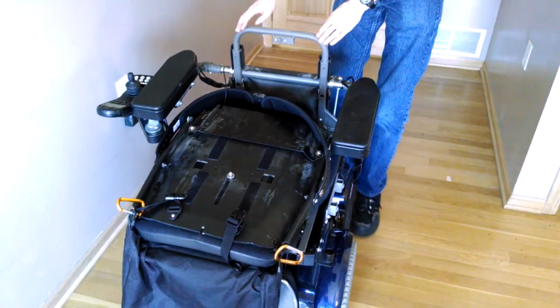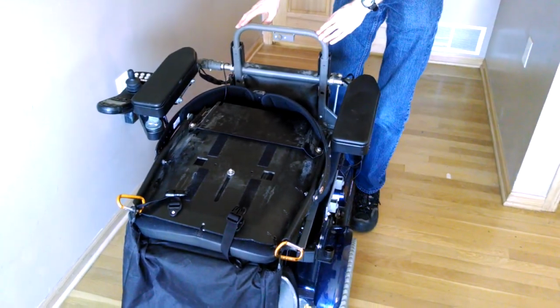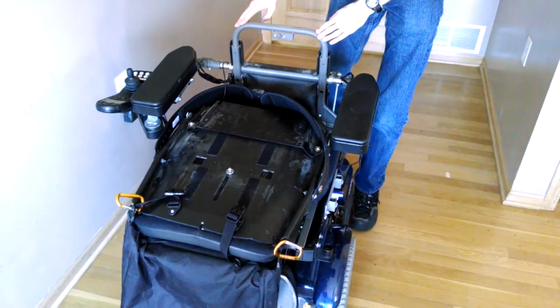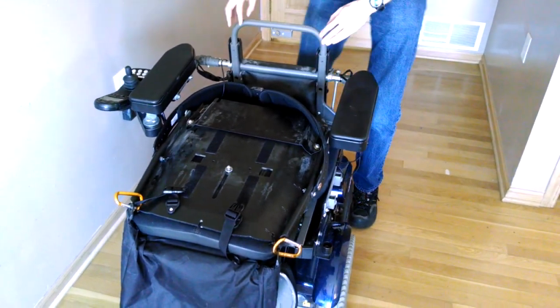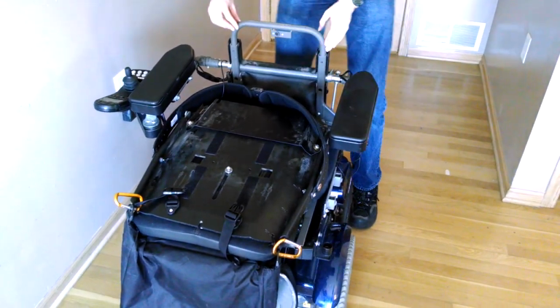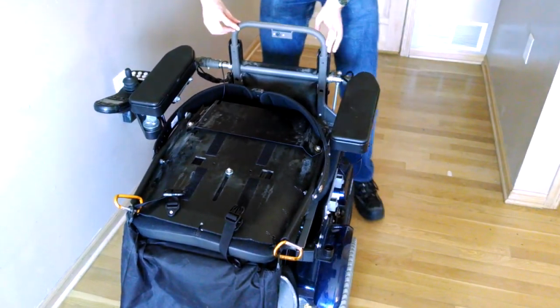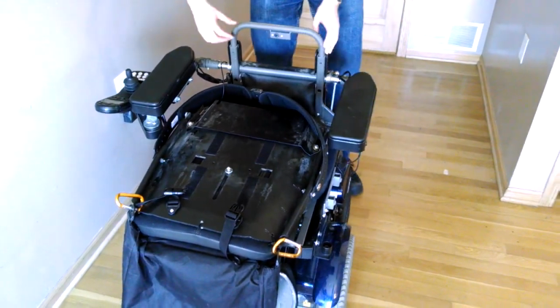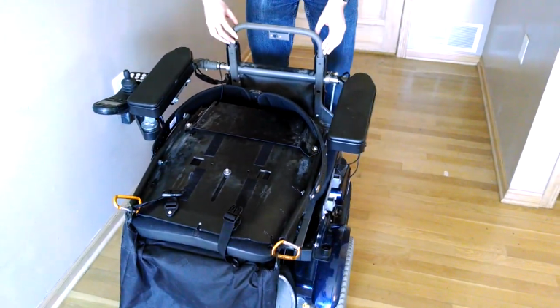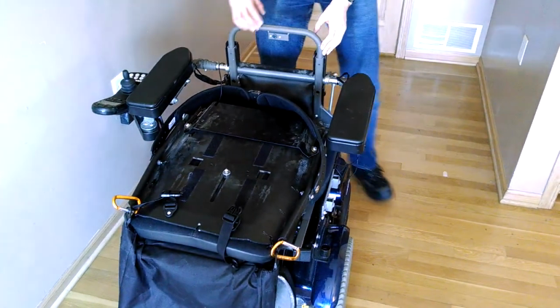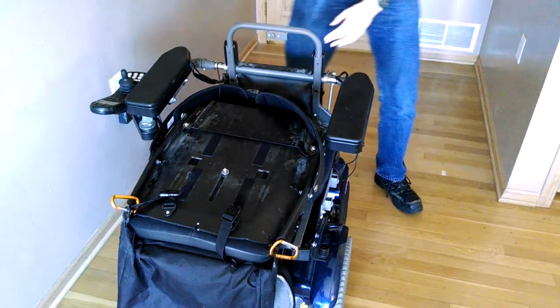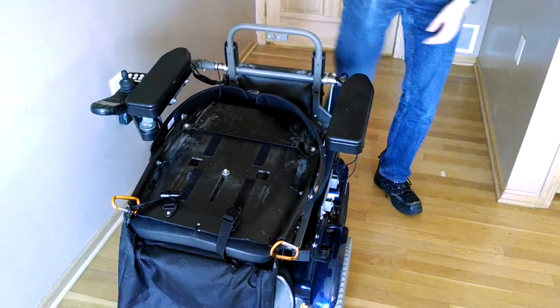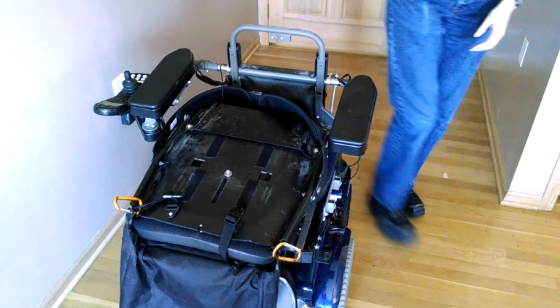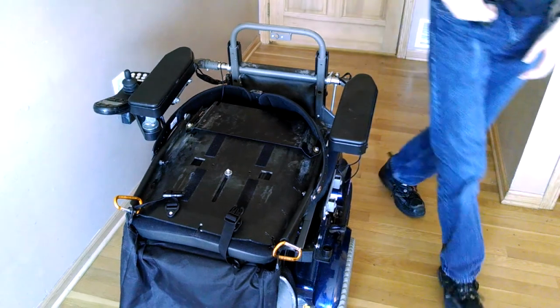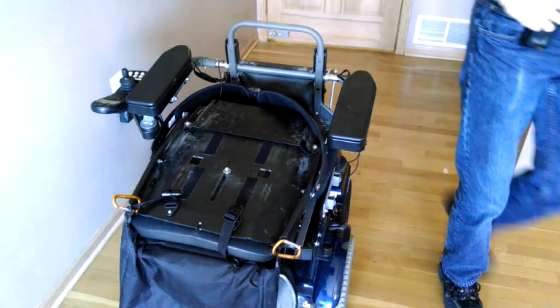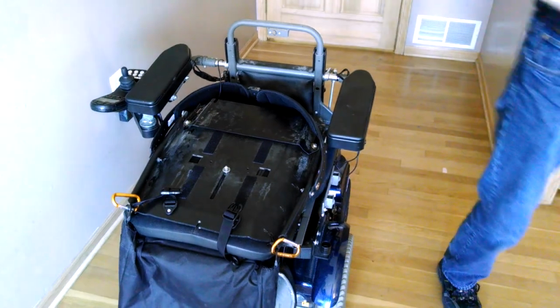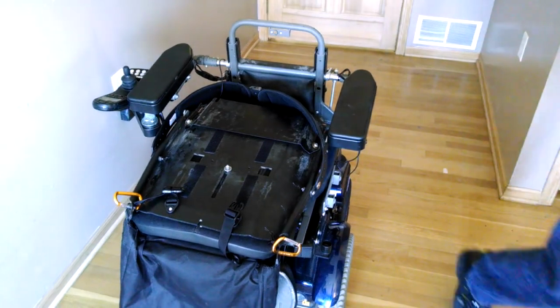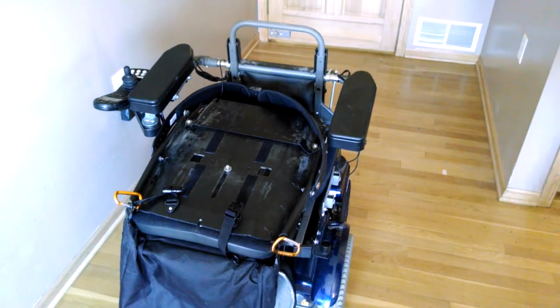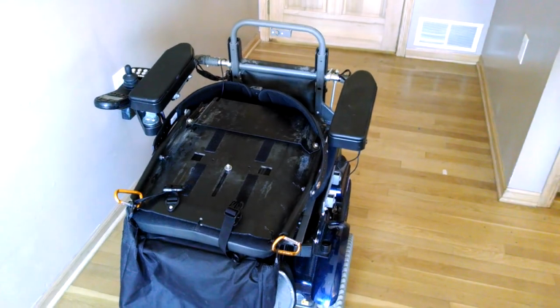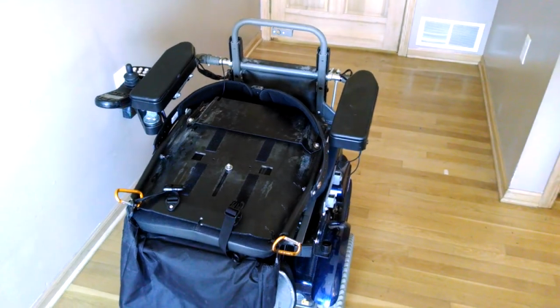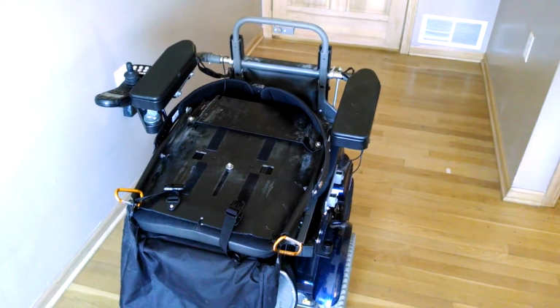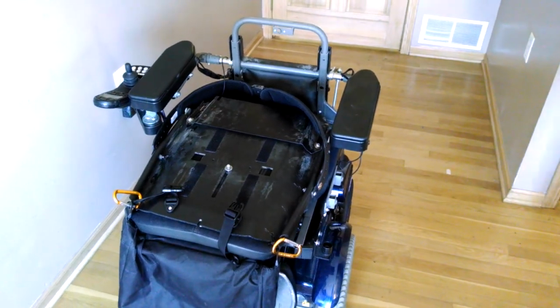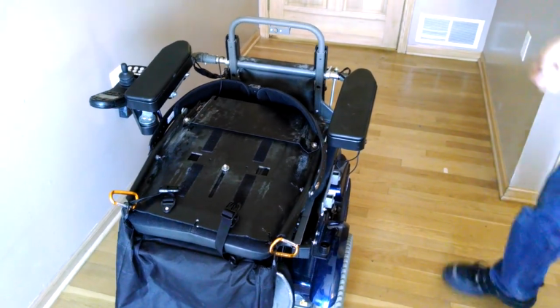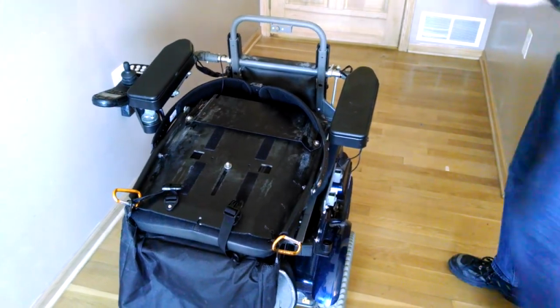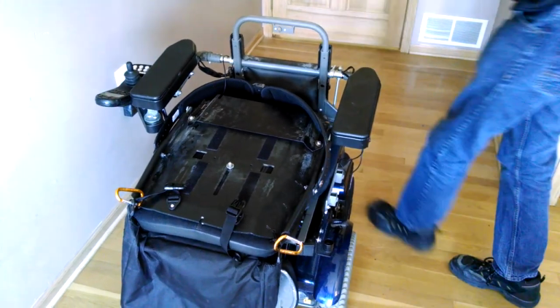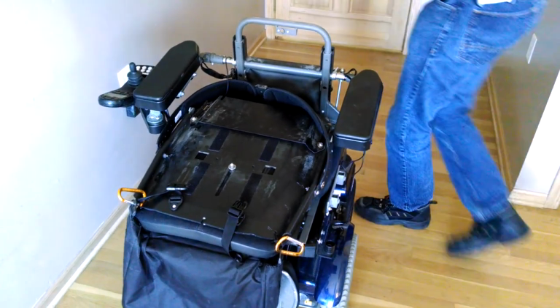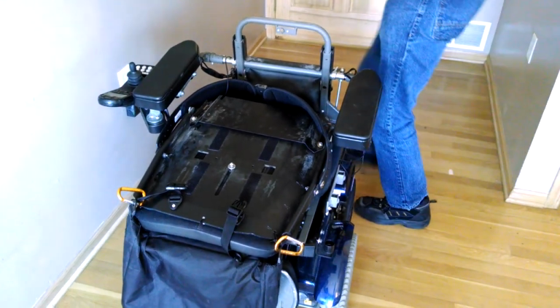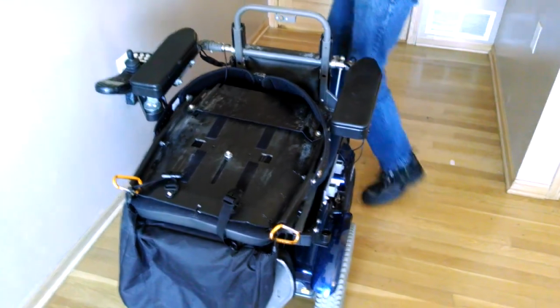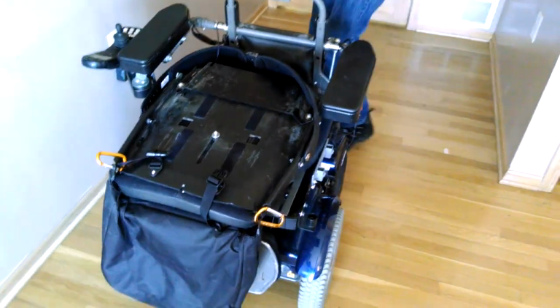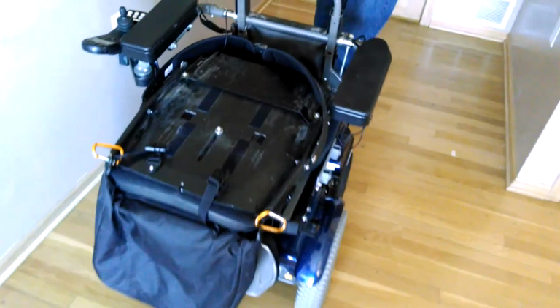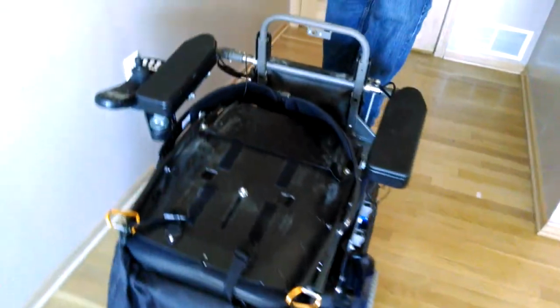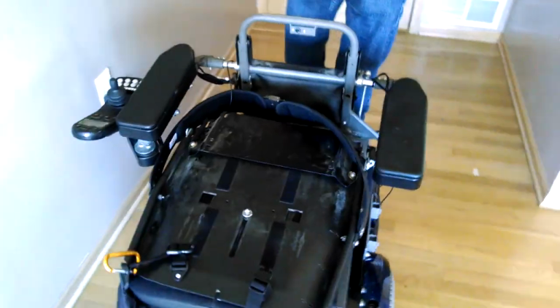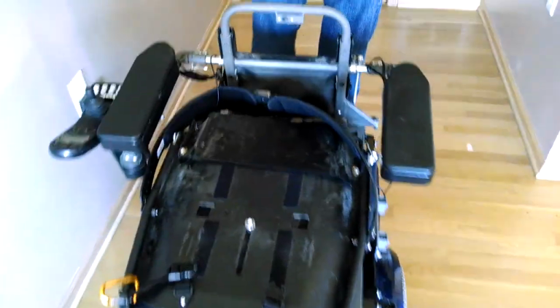Take the two silver half-inch Allen screws. They use a 5/32nd Allen wrench. These screw in from the front going to the back.